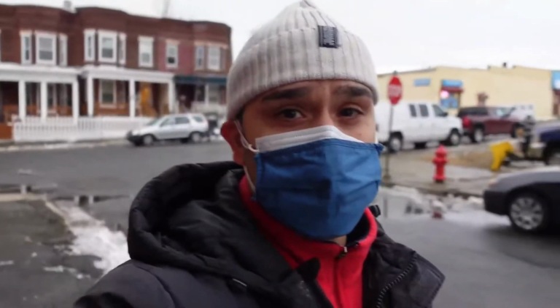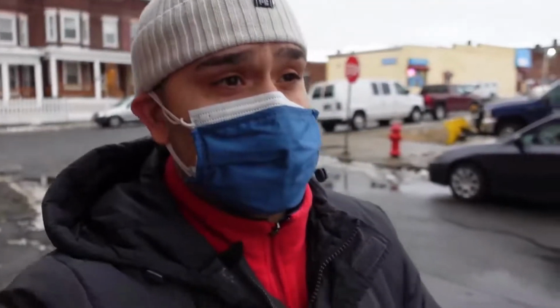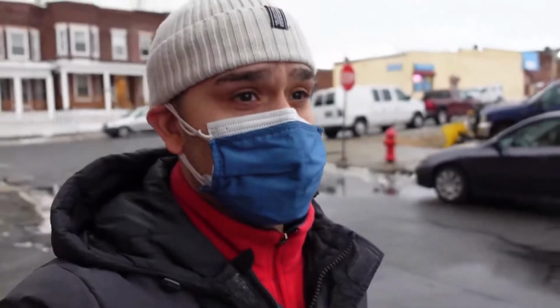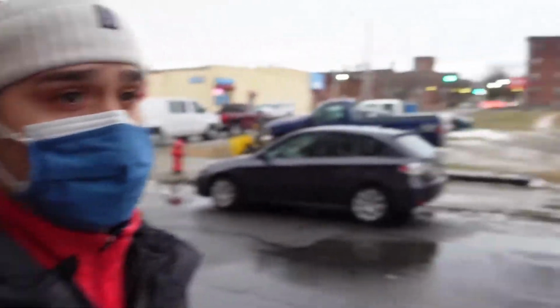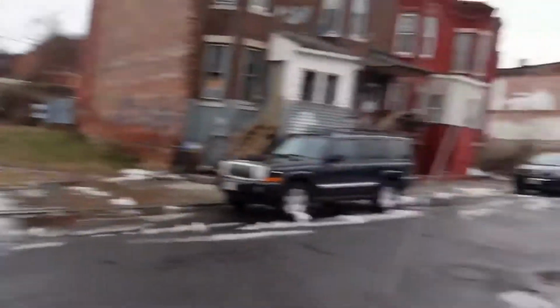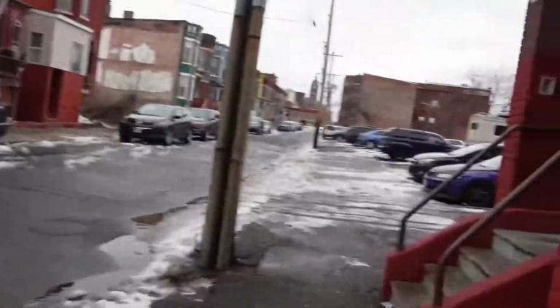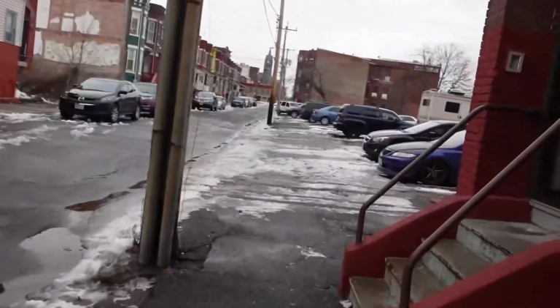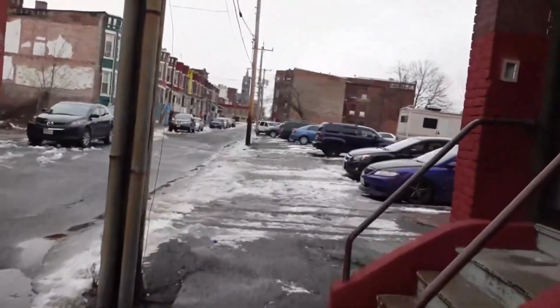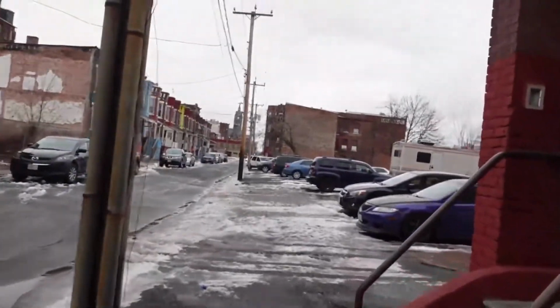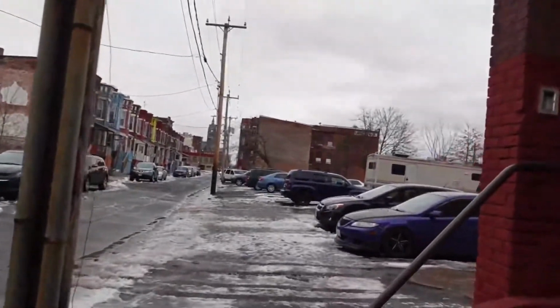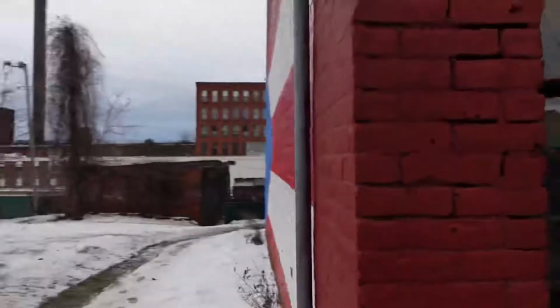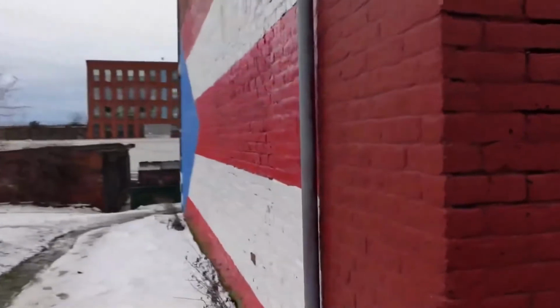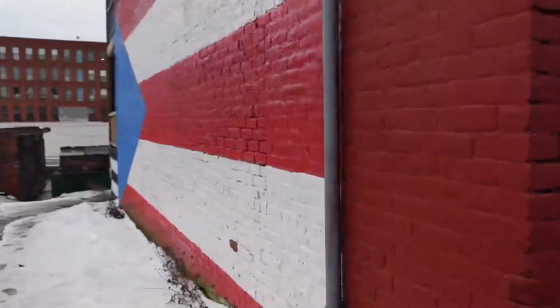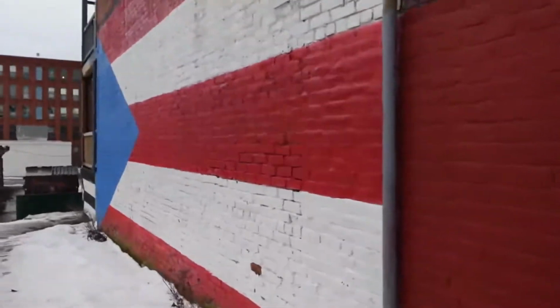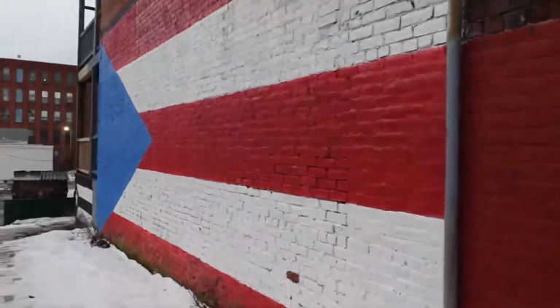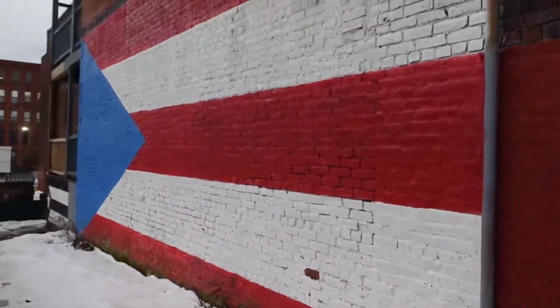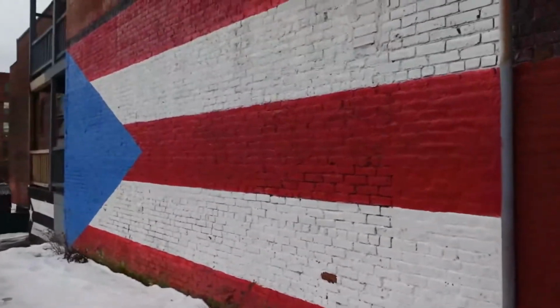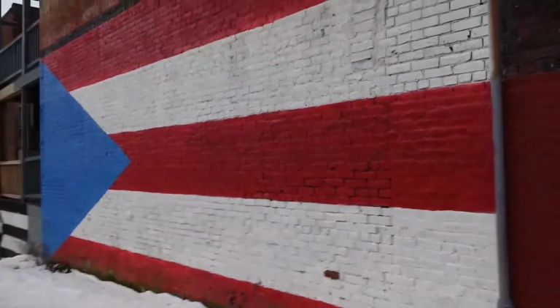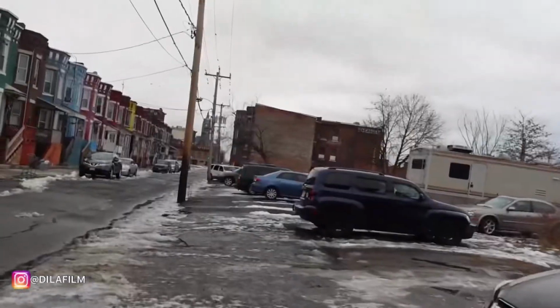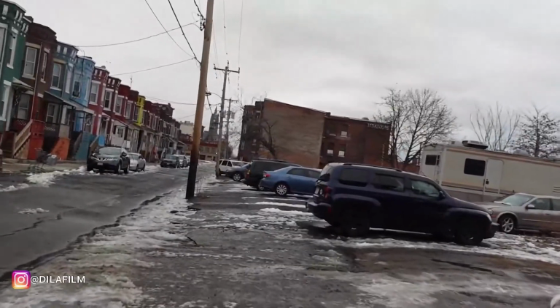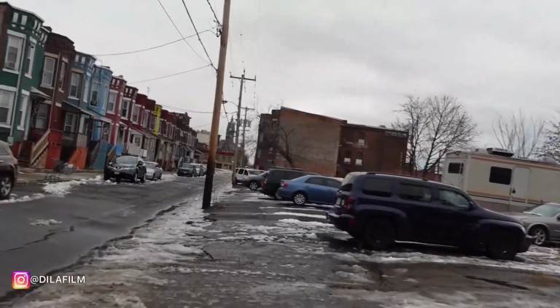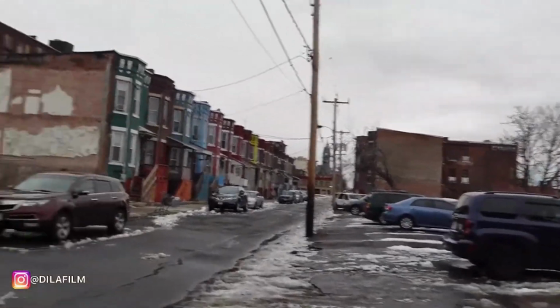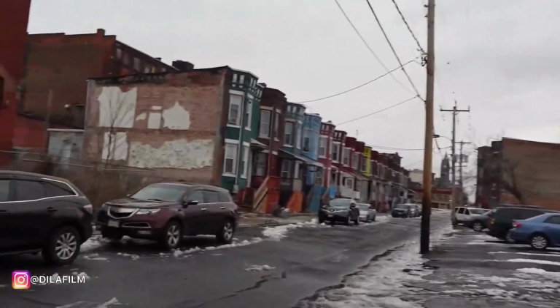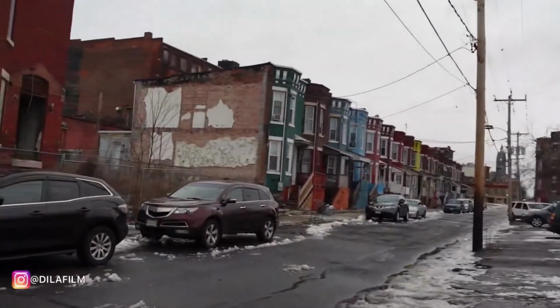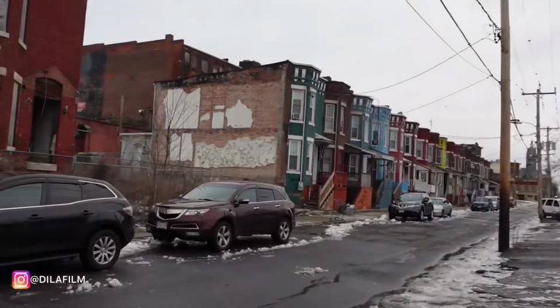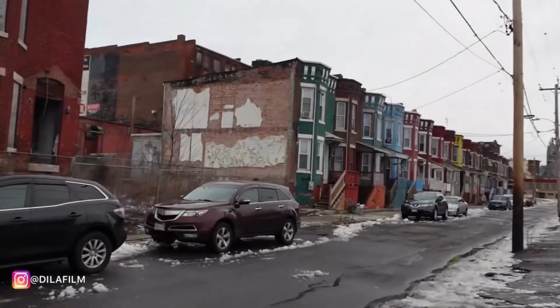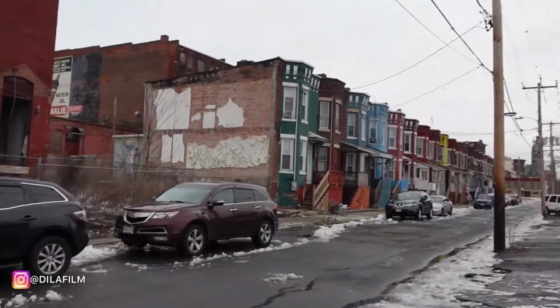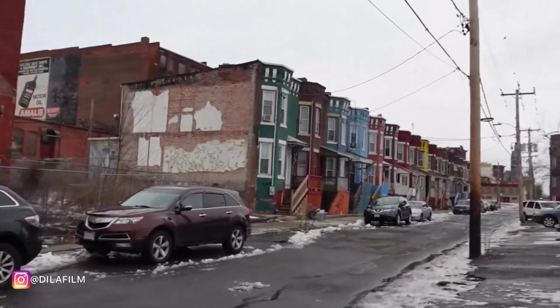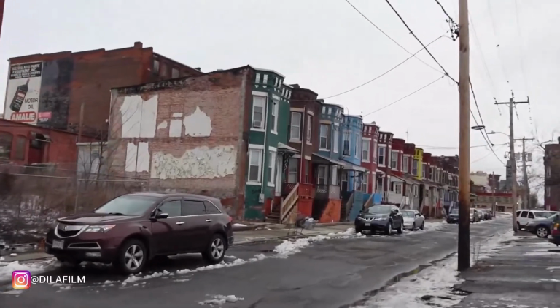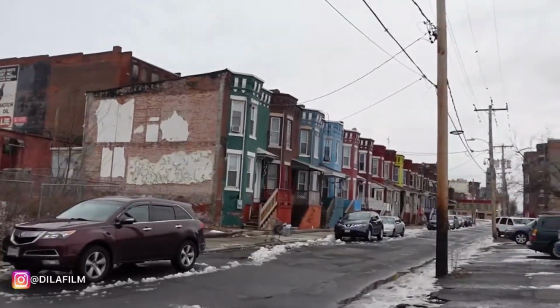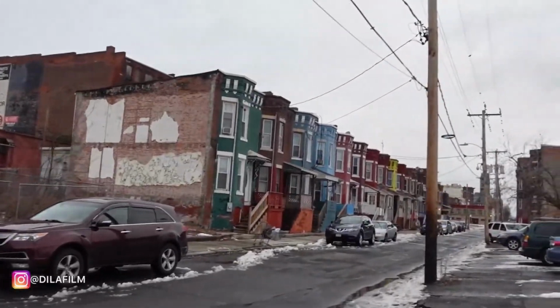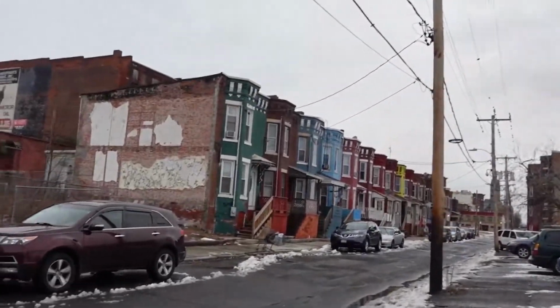We in the hood now. Trying to get a picture of these houses right here — they got the green, blue, yellow, red. I think those were fired.